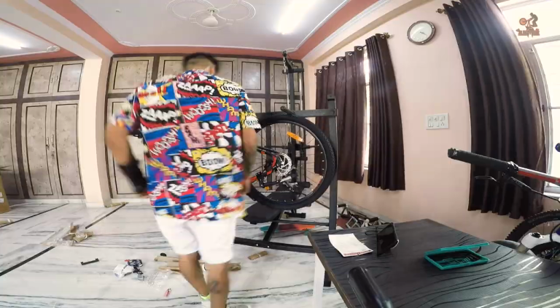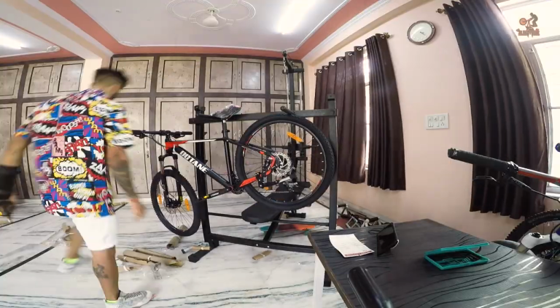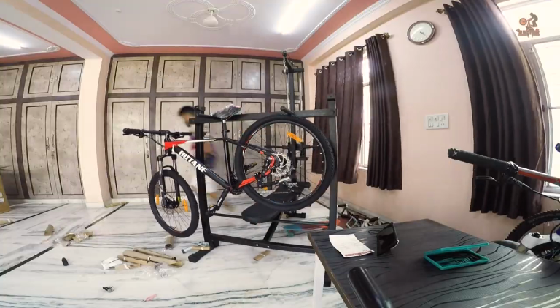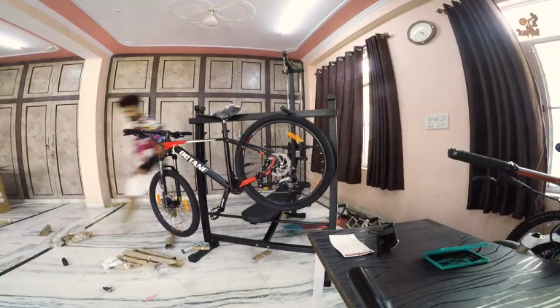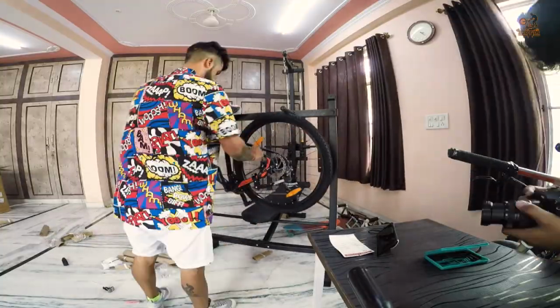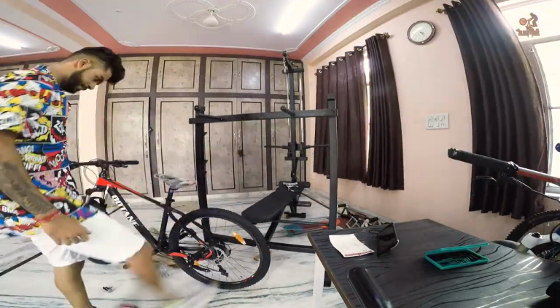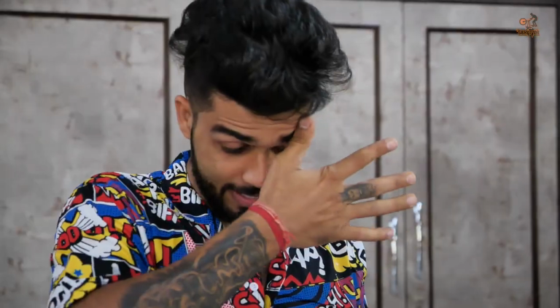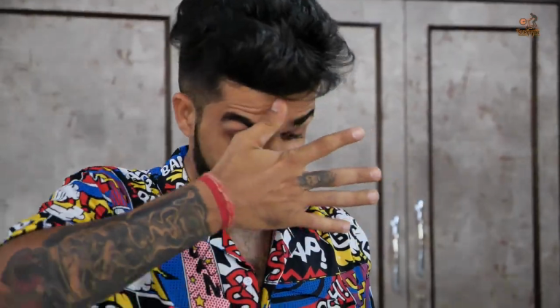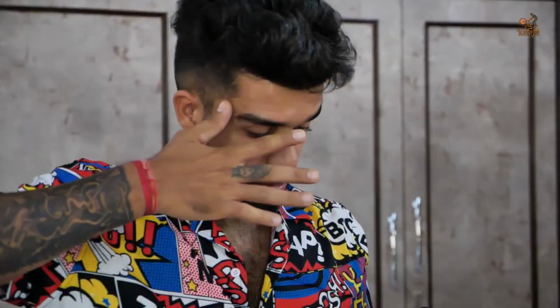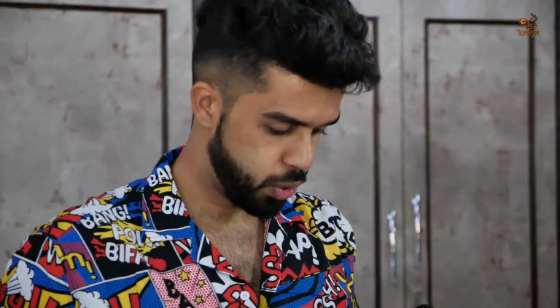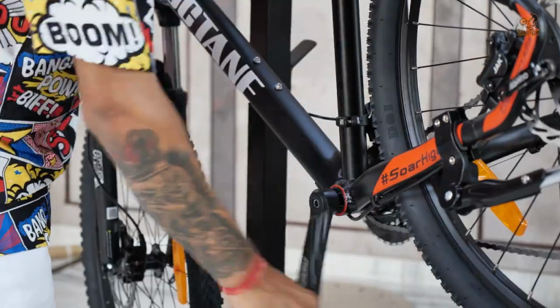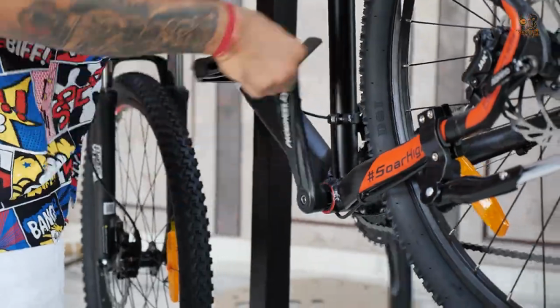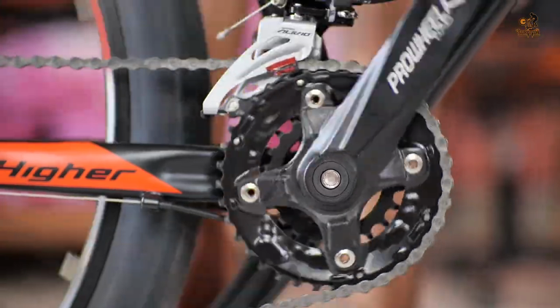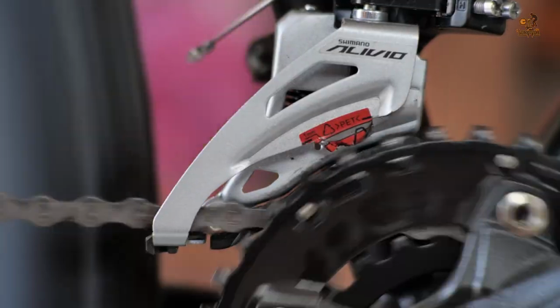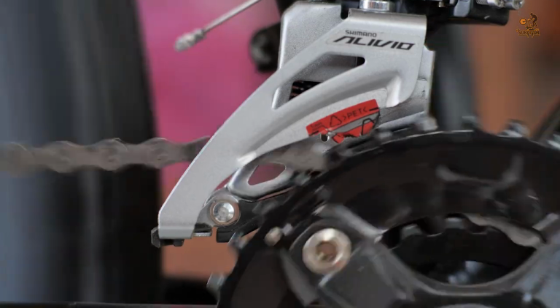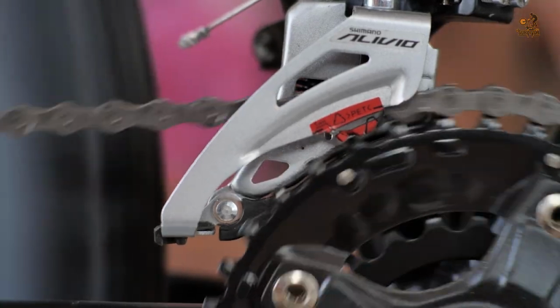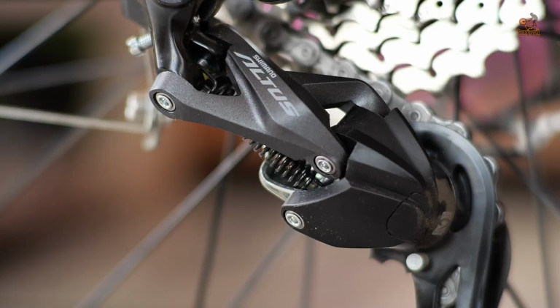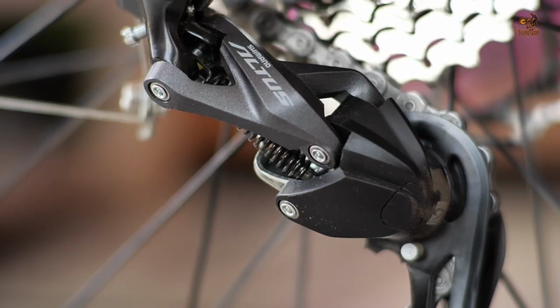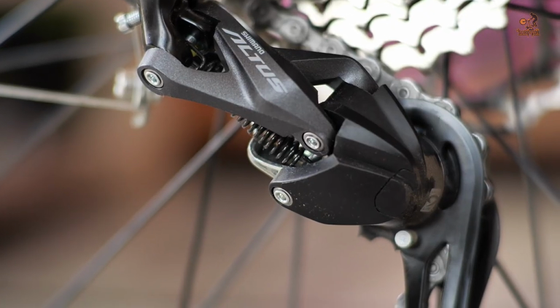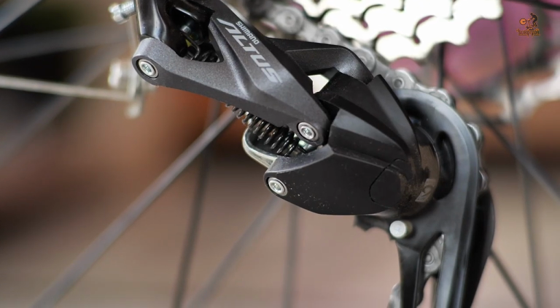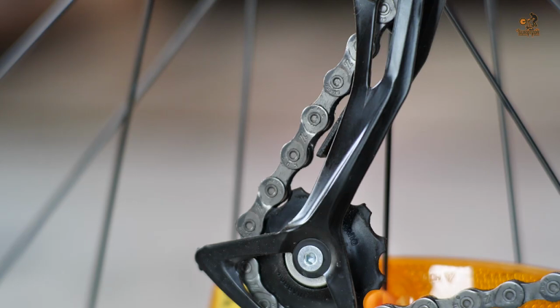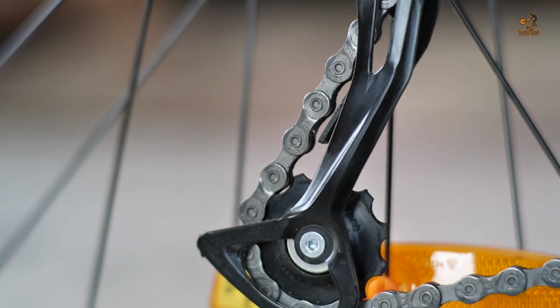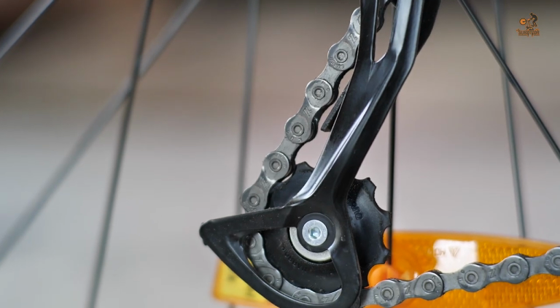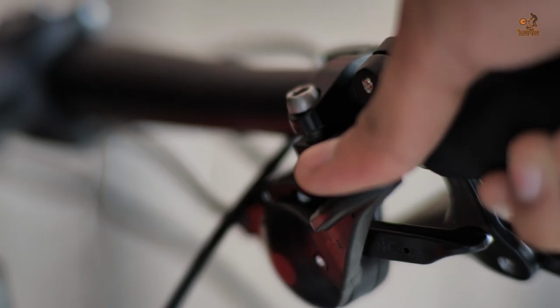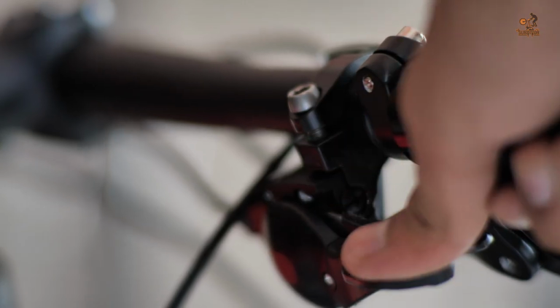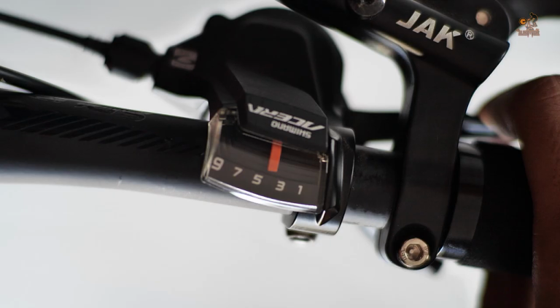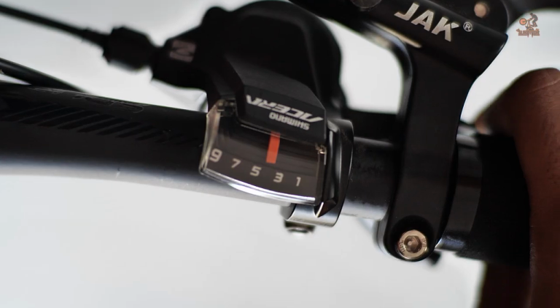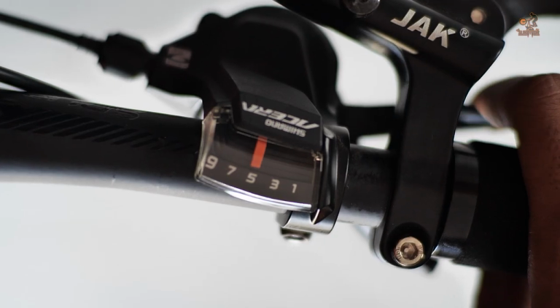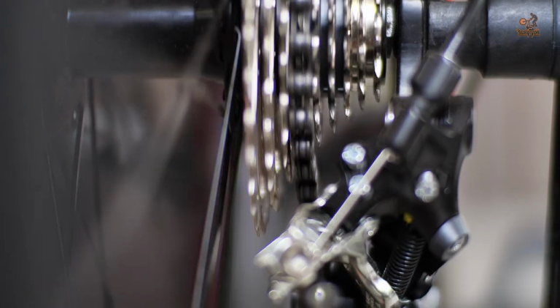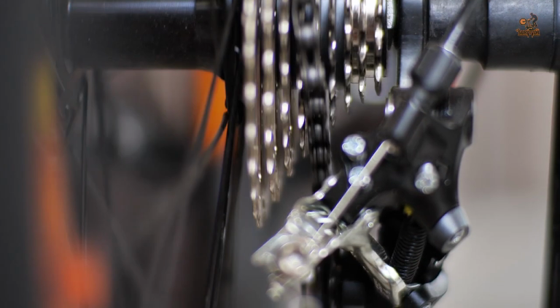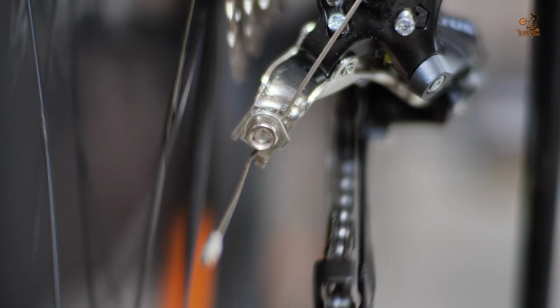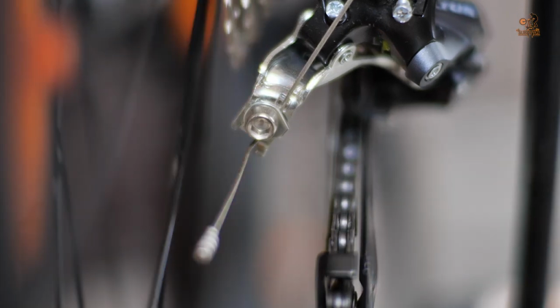We have Shimano Elevio 2-speed front derailleur, a Shimano Altus 9-speed rear derailleur, and Shimano Acera Rapid Fire Plus shifters.